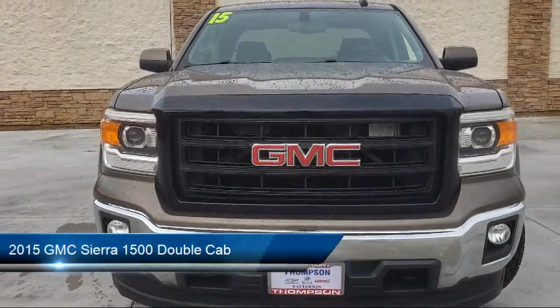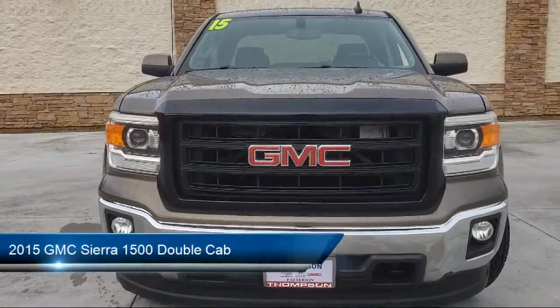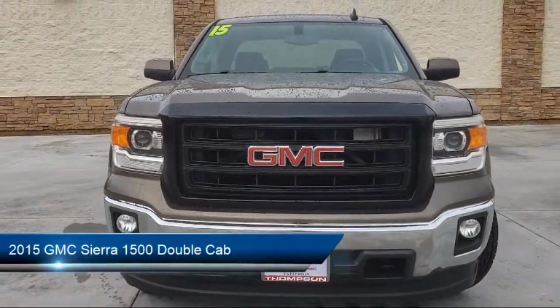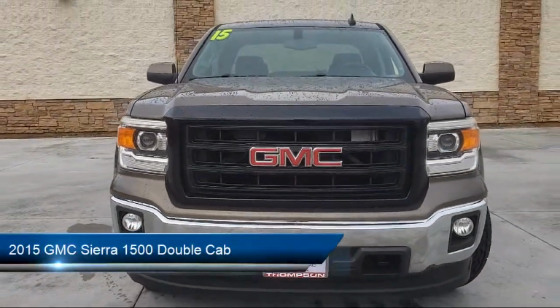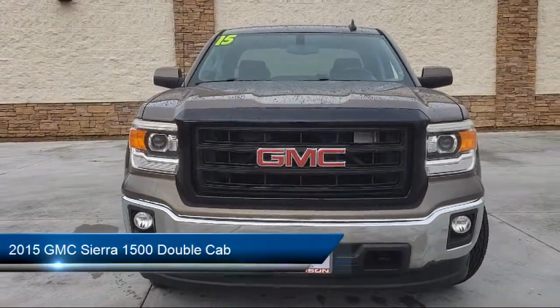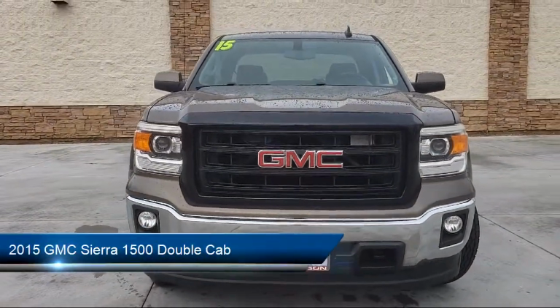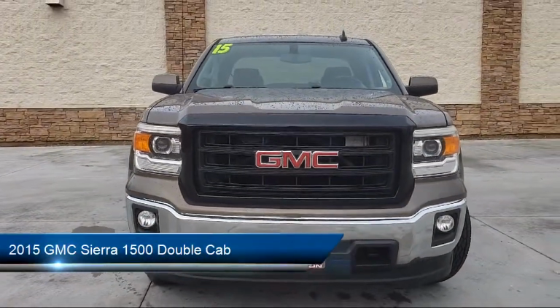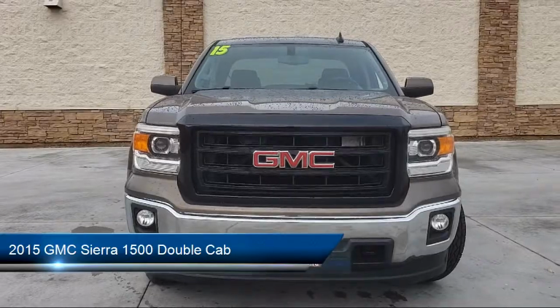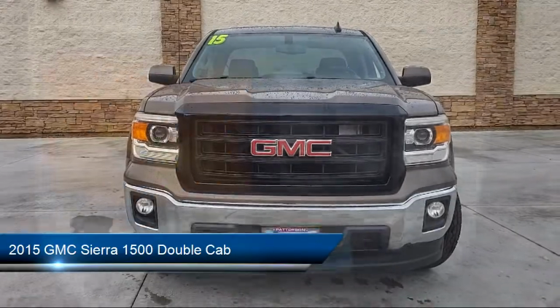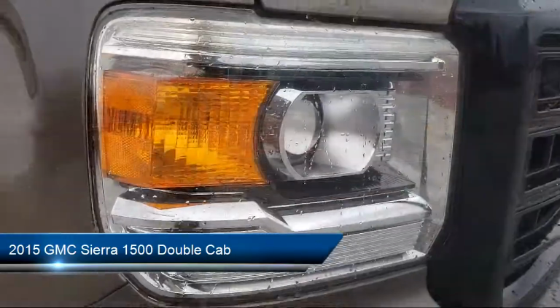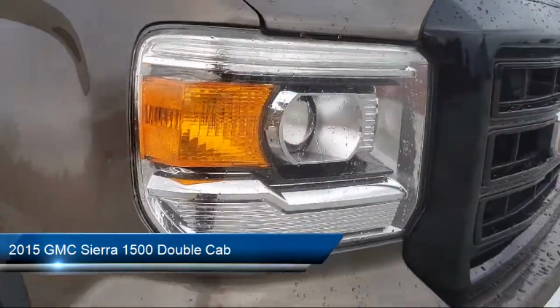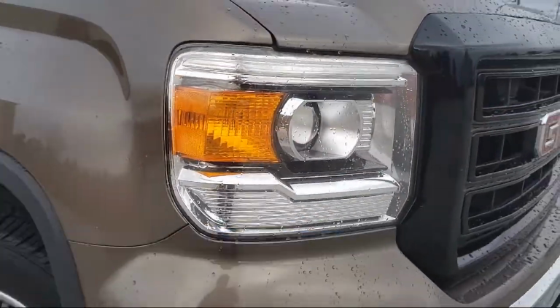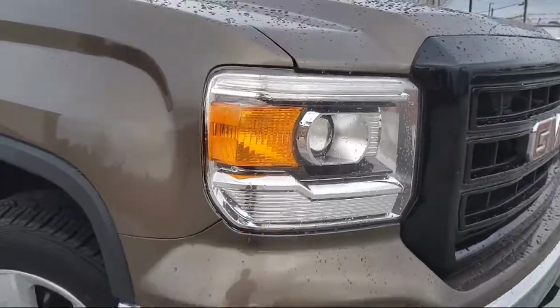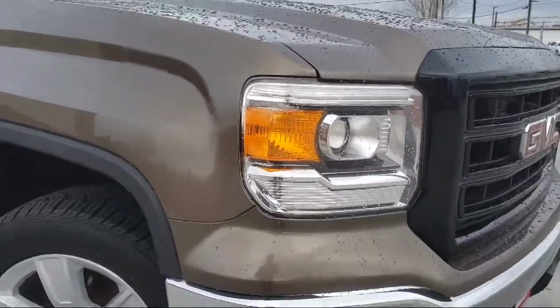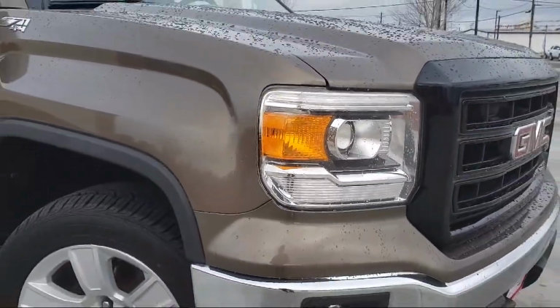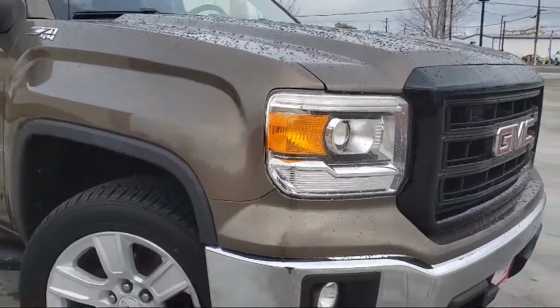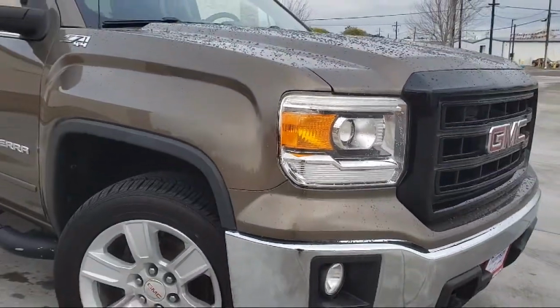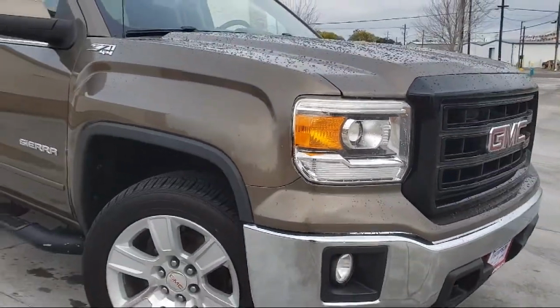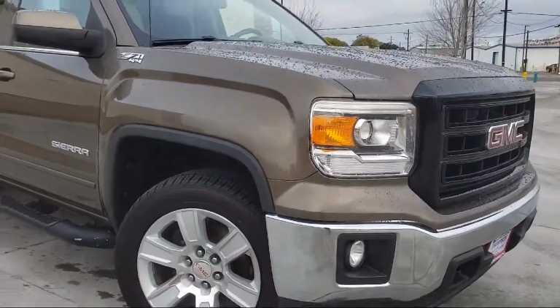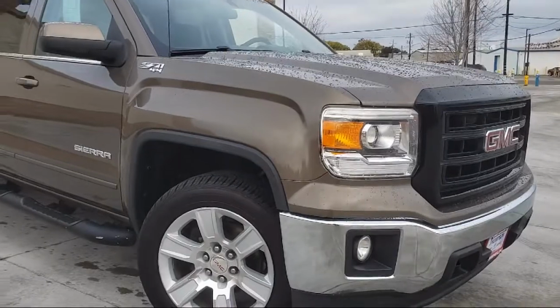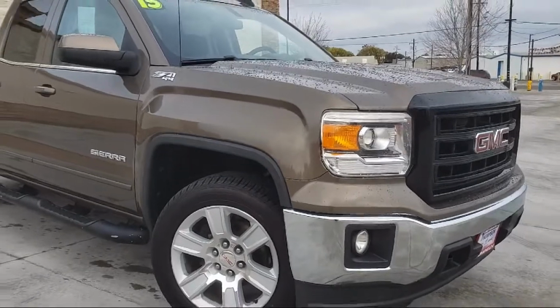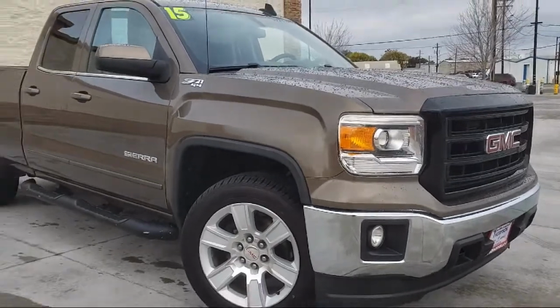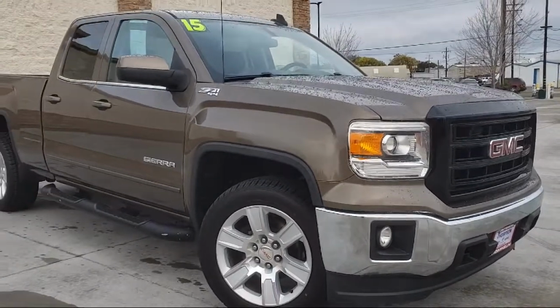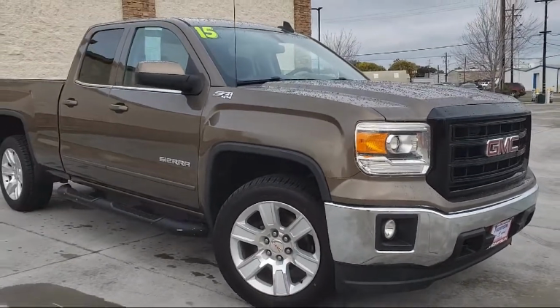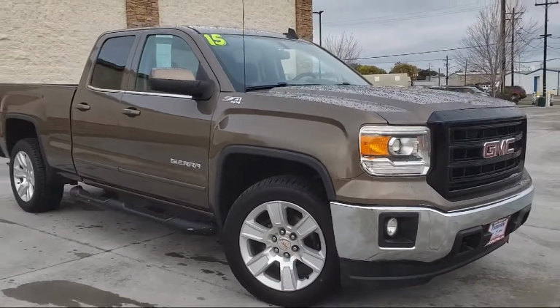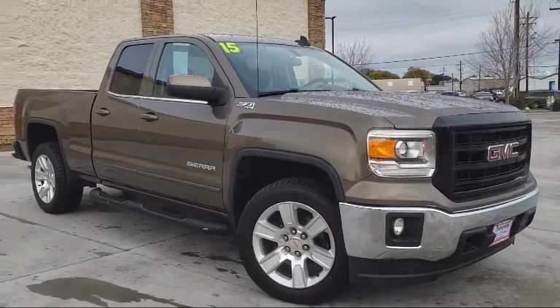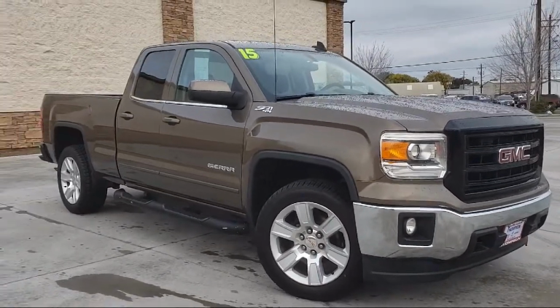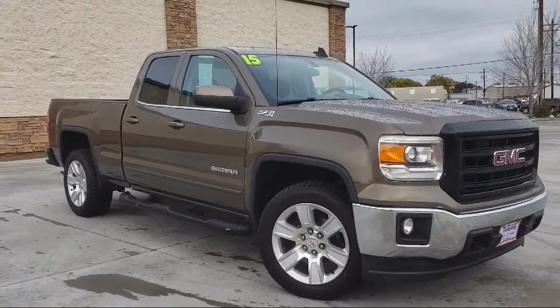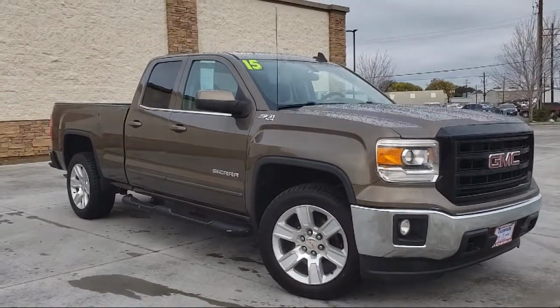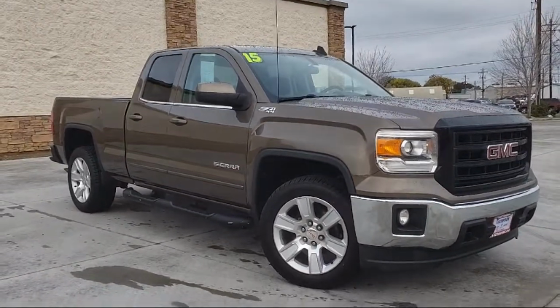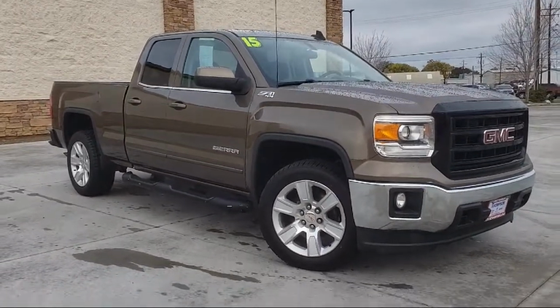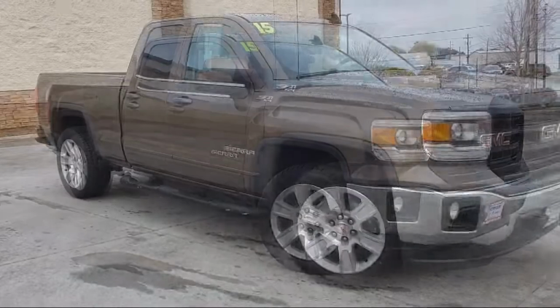It comes equipped with navigation, alloy wheels, OnStar, Hill Start Assist, Bluetooth smartphone integration, Sirius XM satellite radio, keyless entry, and a tow package.